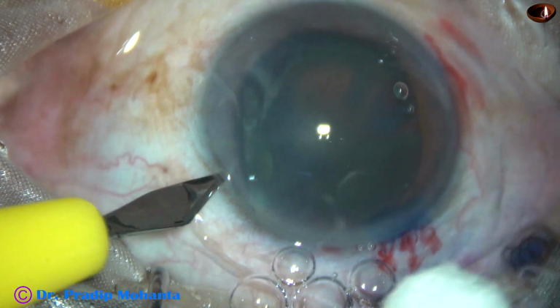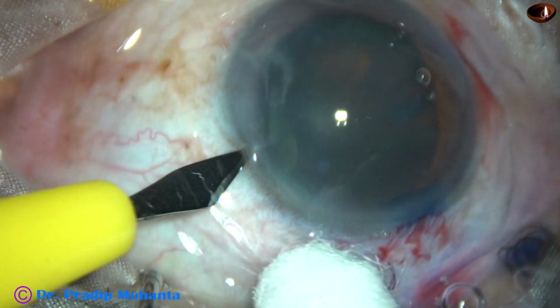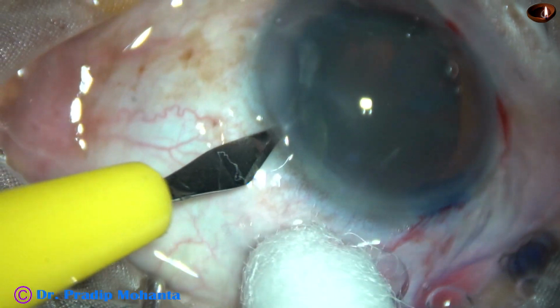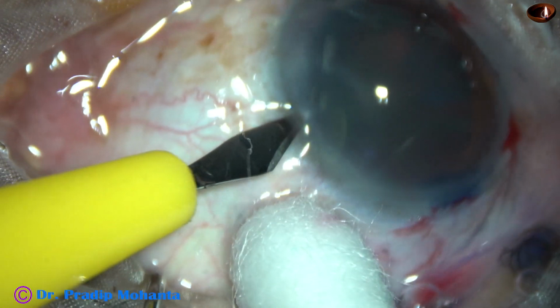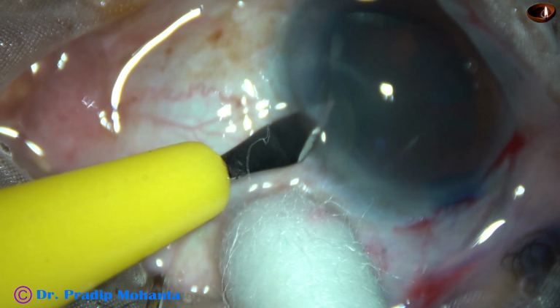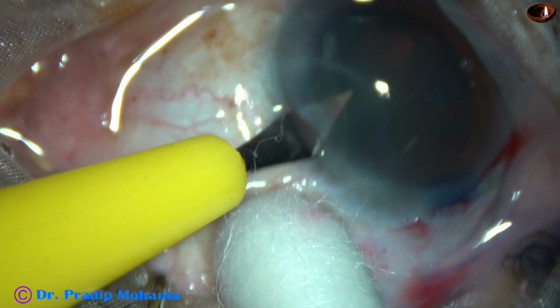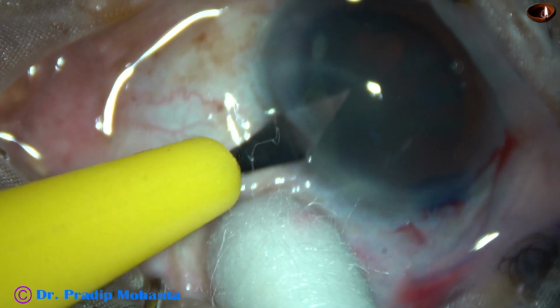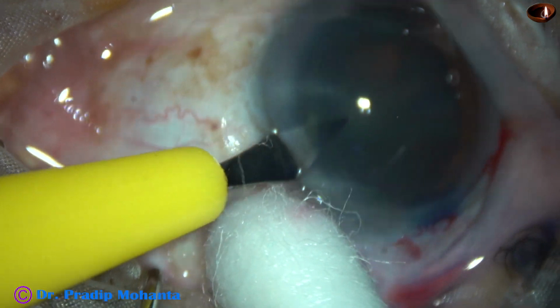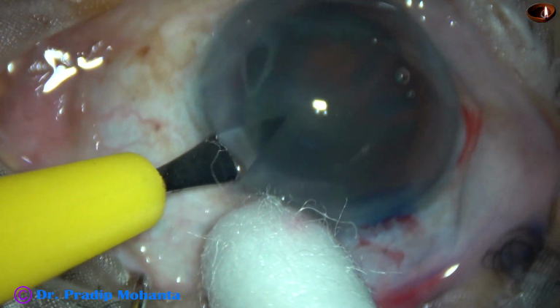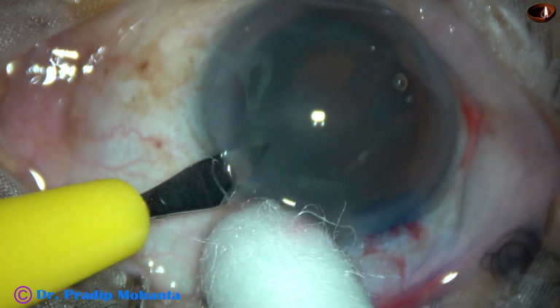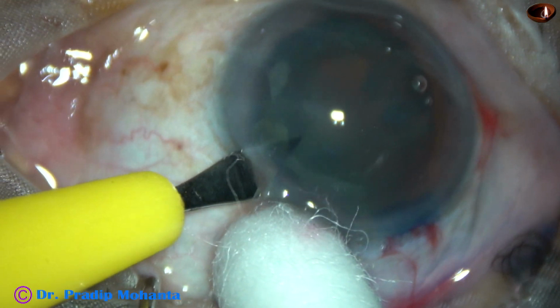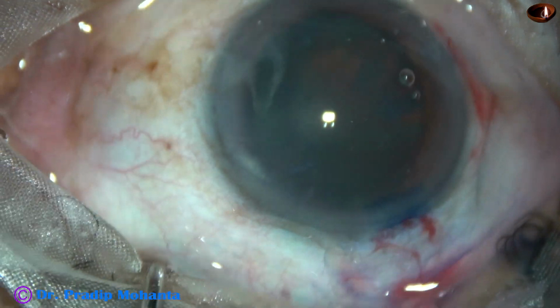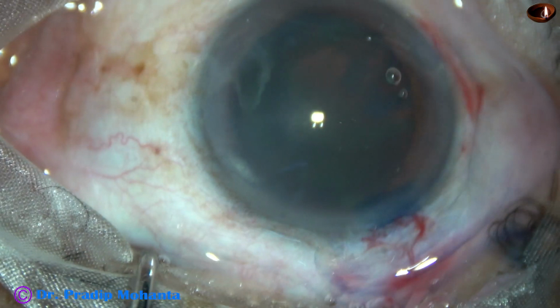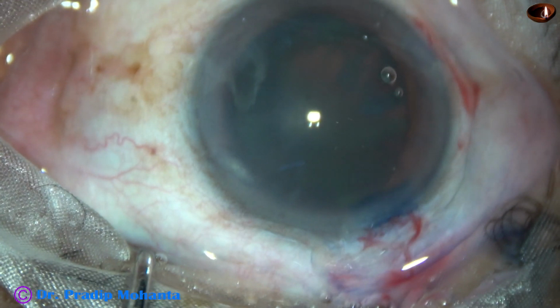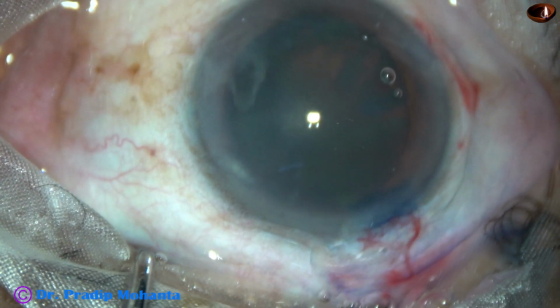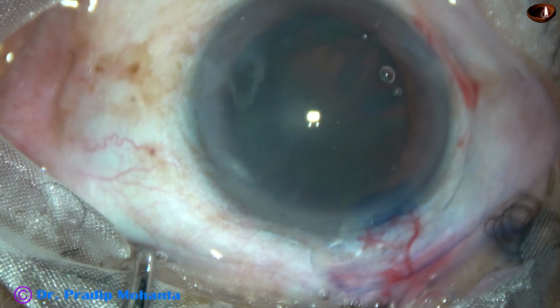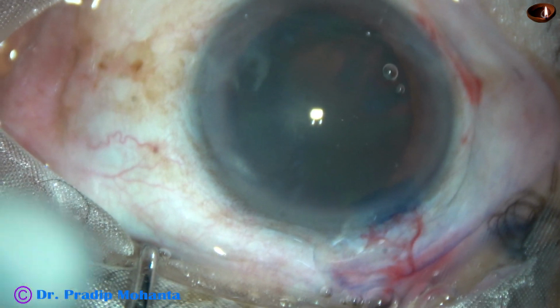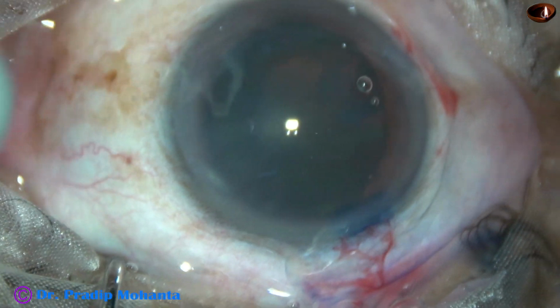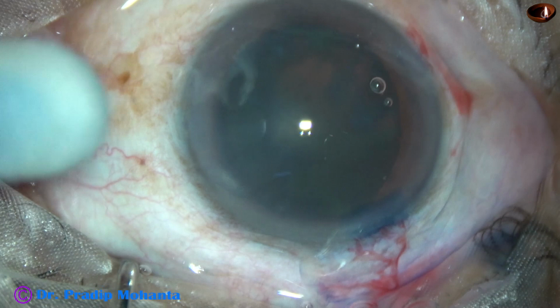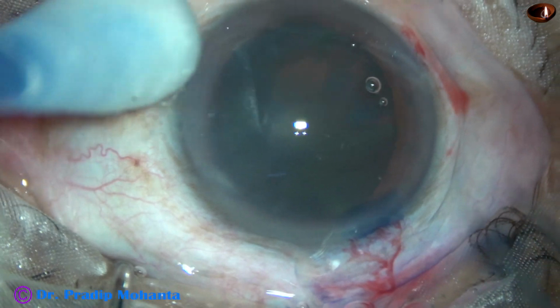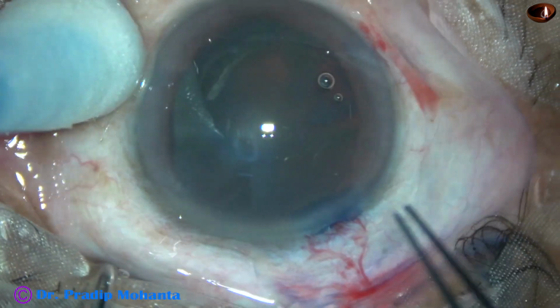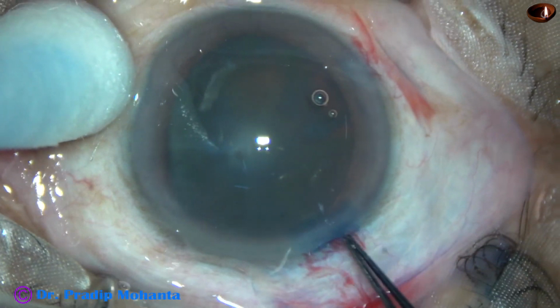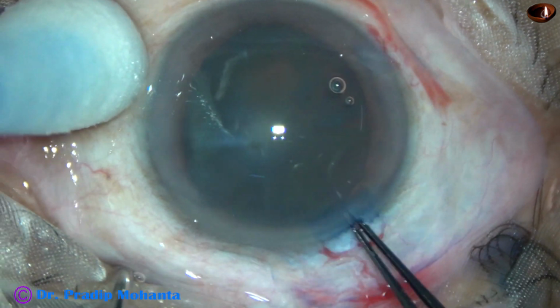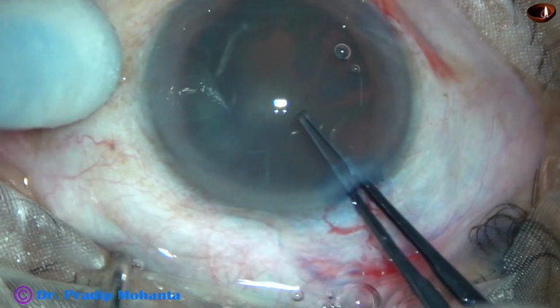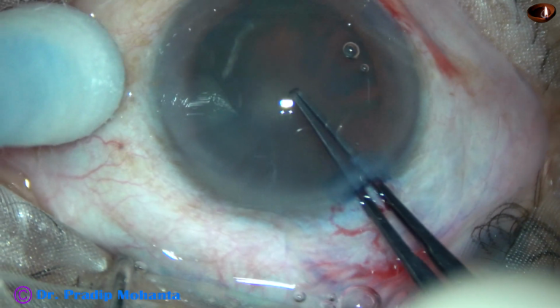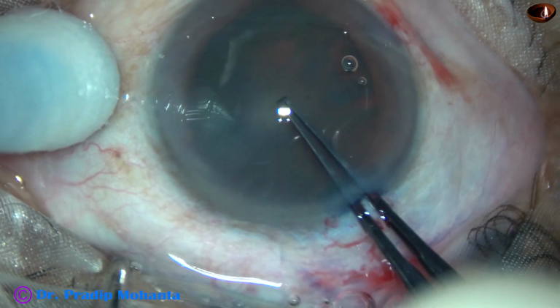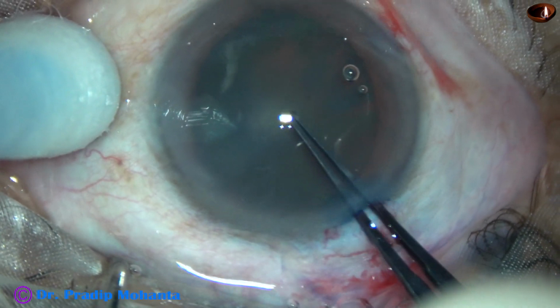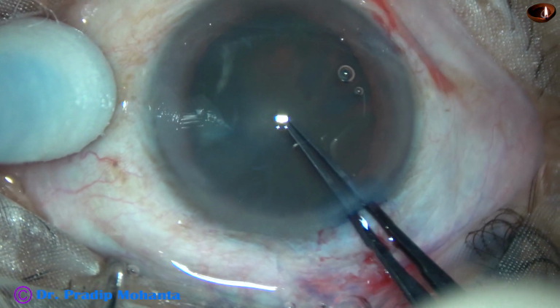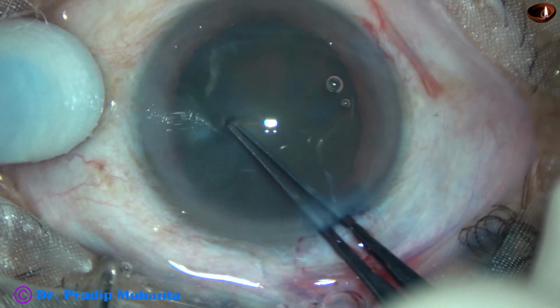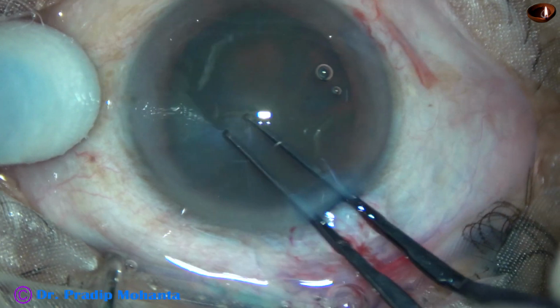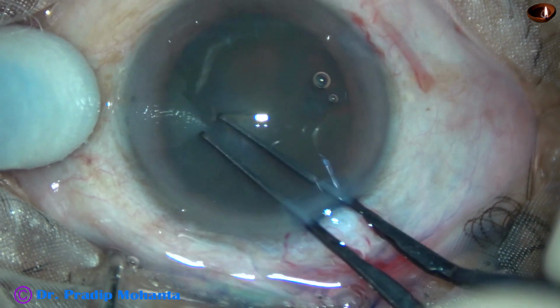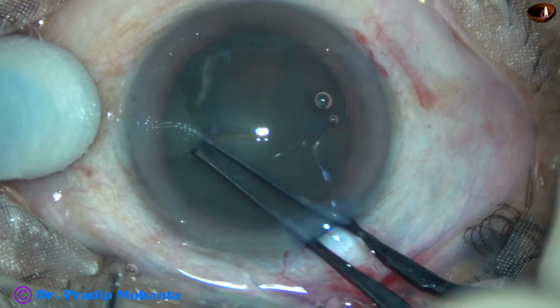An on-mode side port is made on the left side of the main incision about 2.5 clock hours away. And now rhexis with utrata forceps.